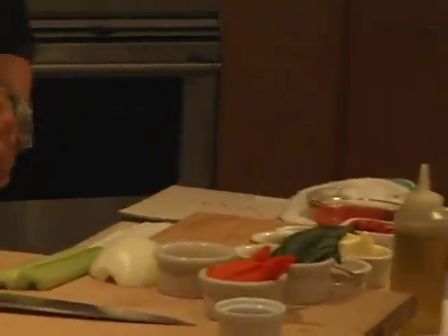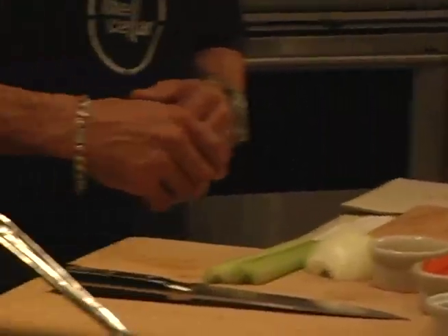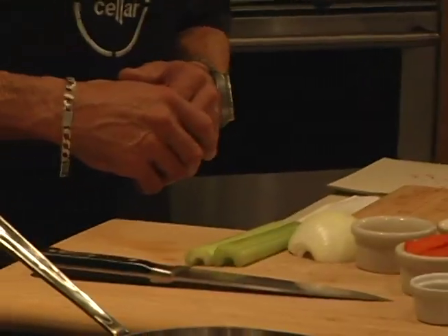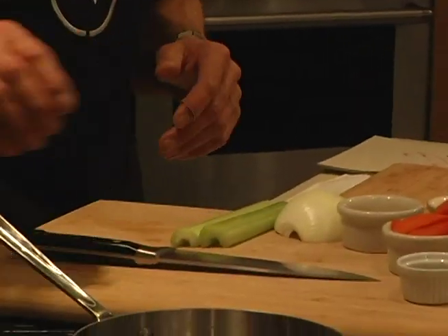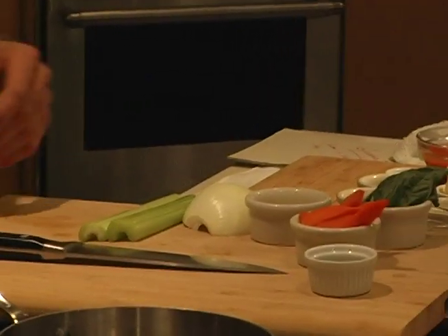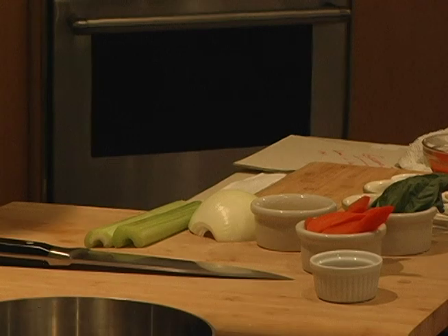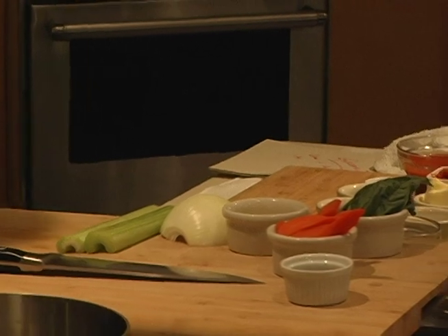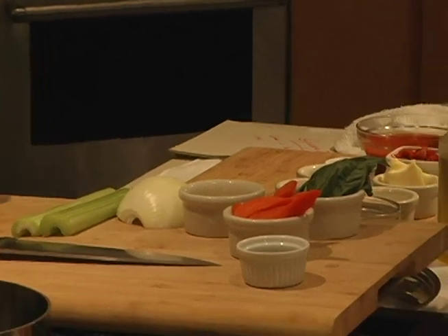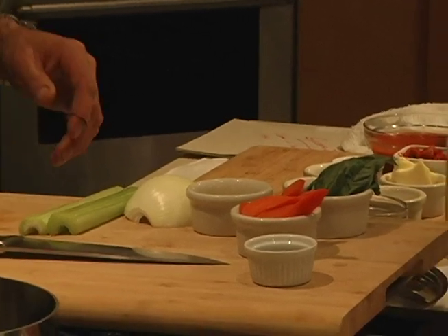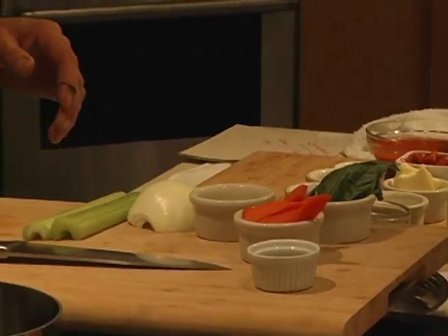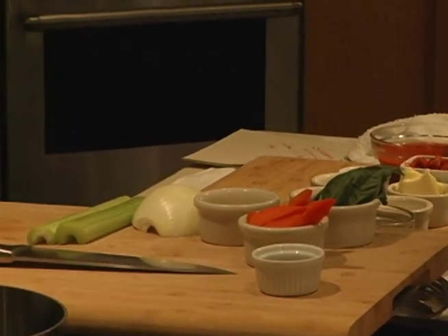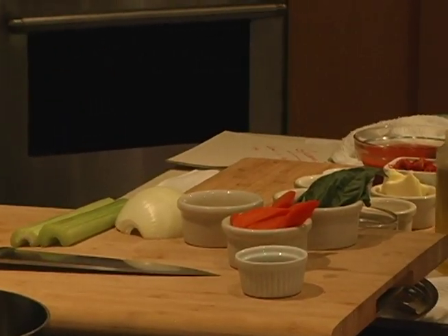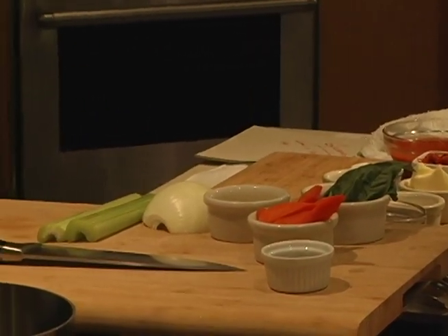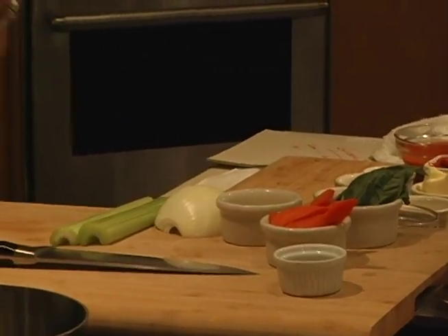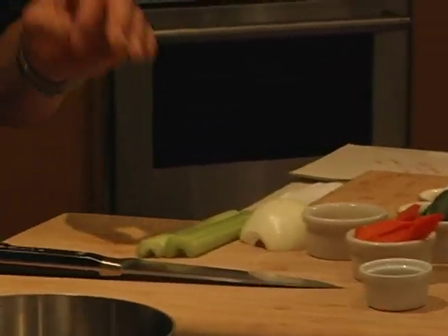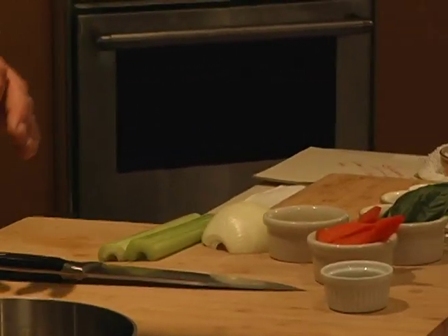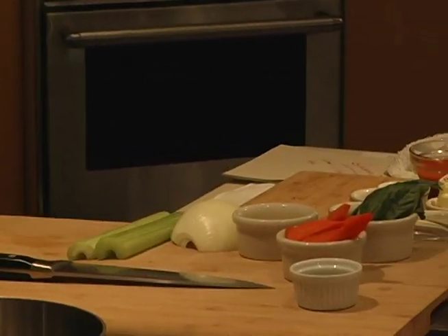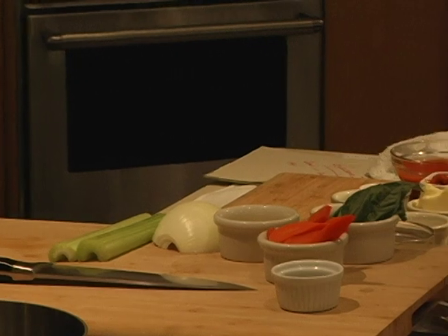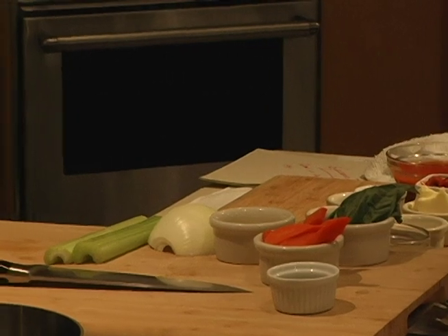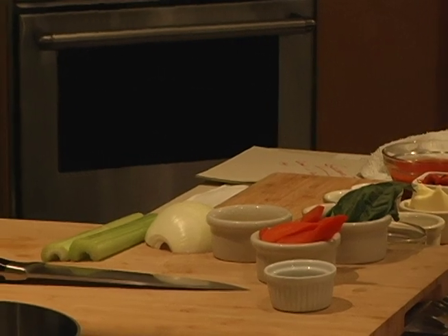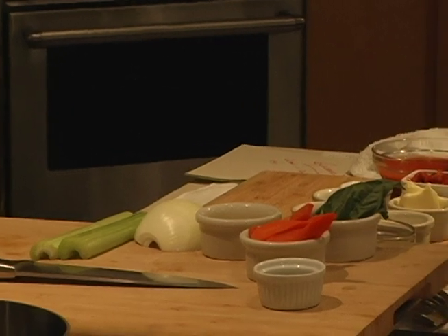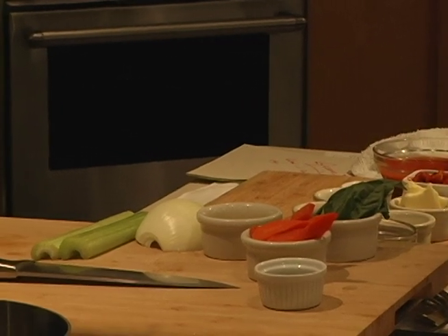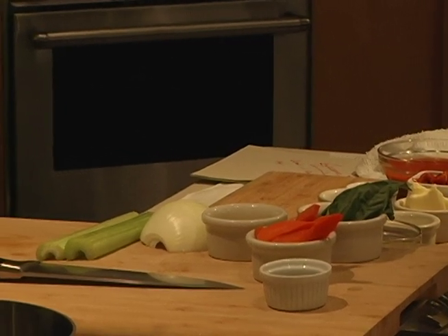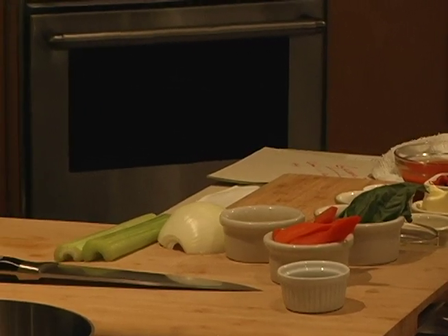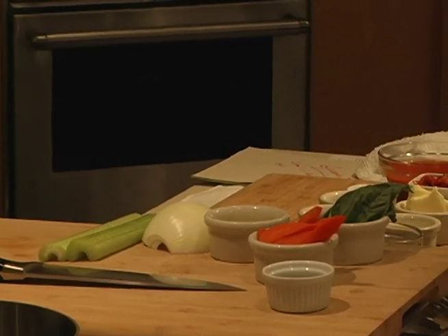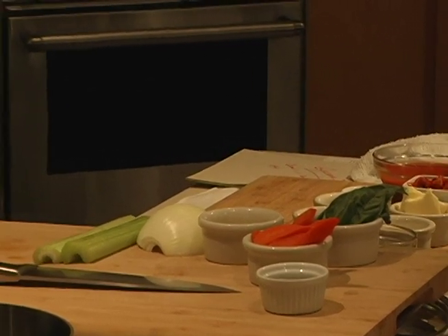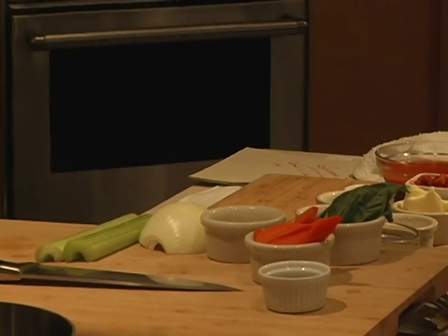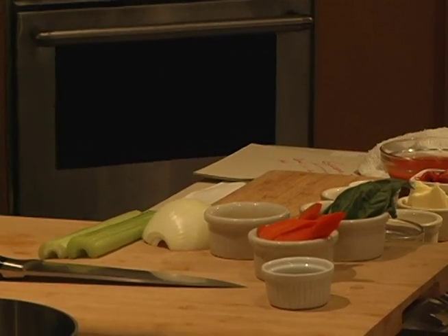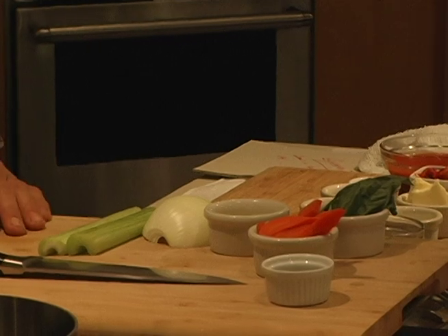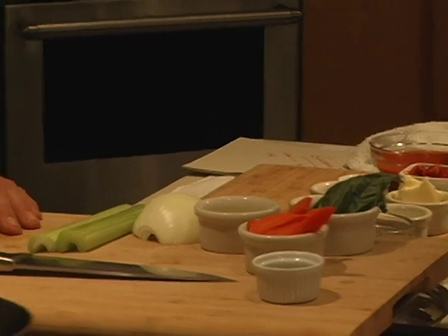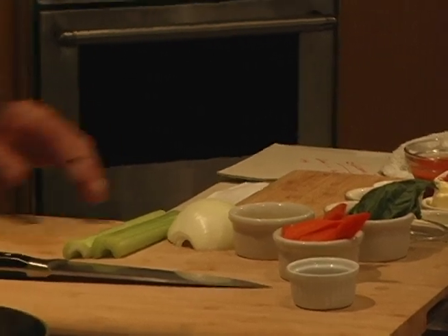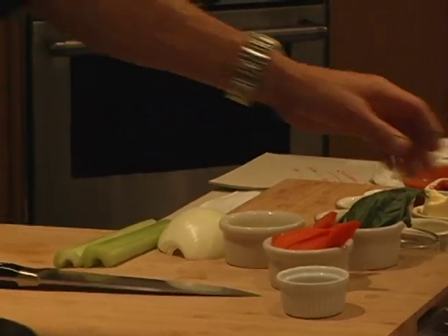And this is what we start our marinara sauce off with. I'm going to add some extra virgin olive oil, because I love cooking with extra virgin olive oil. Some chefs don't — it burns at a low point — but I like it because it adds more flavor. So I'm going to begin with a little bit of olive oil in the pan.